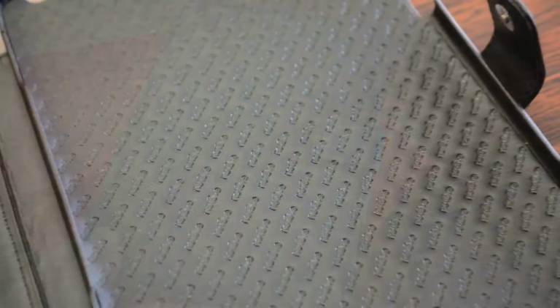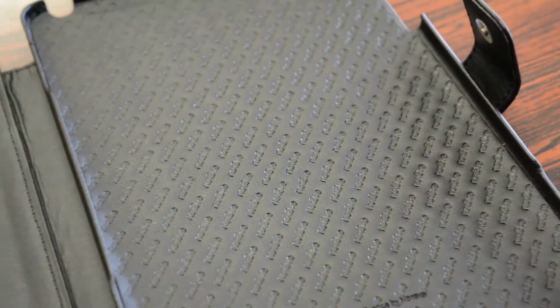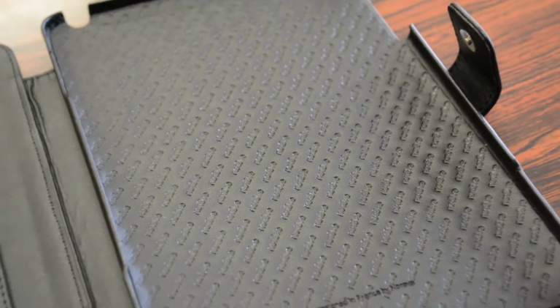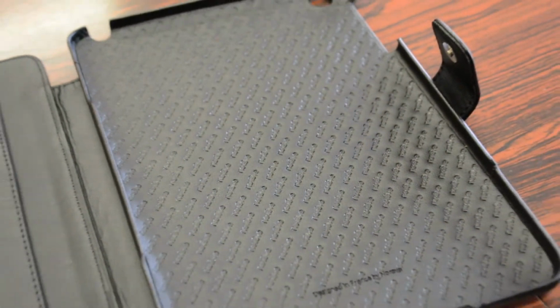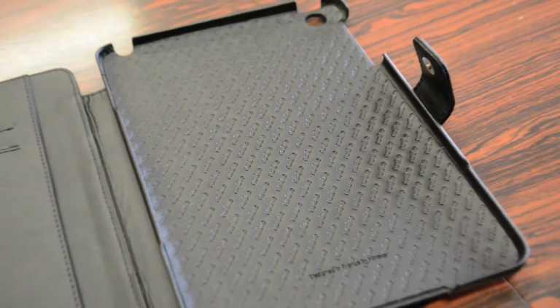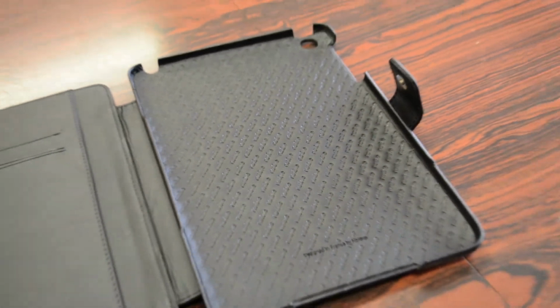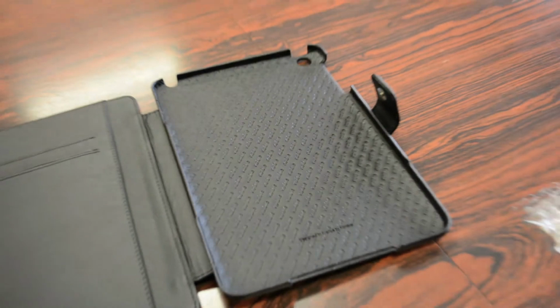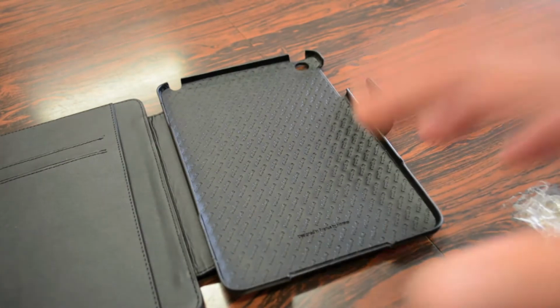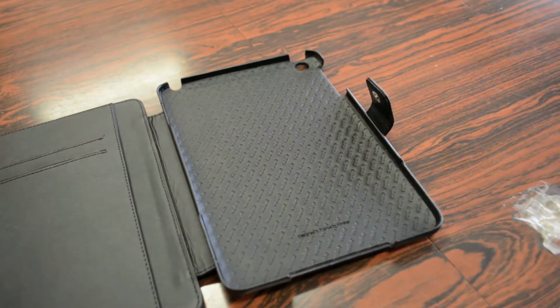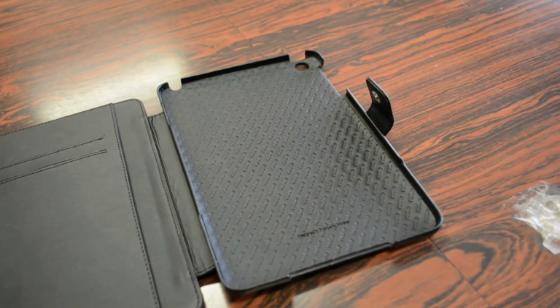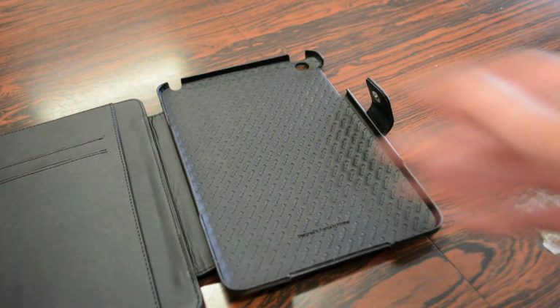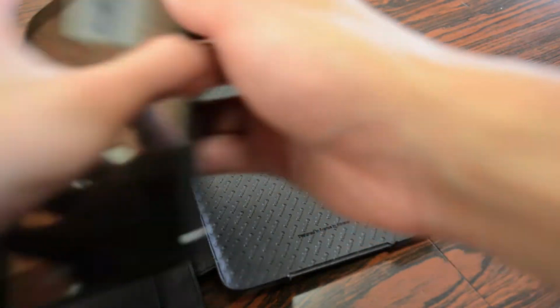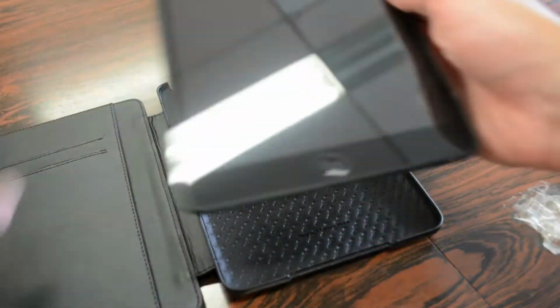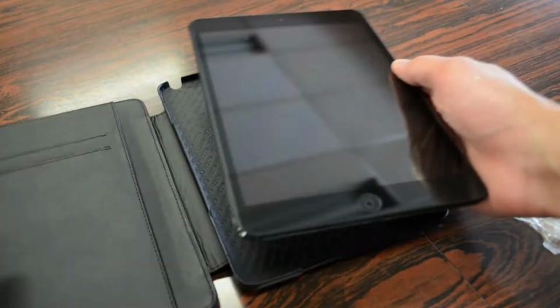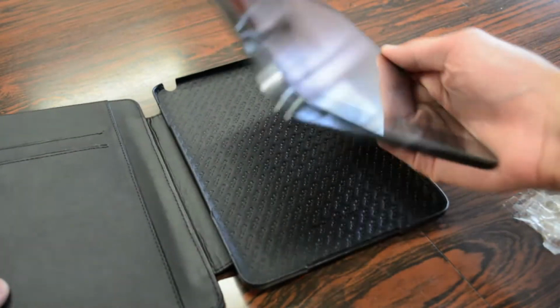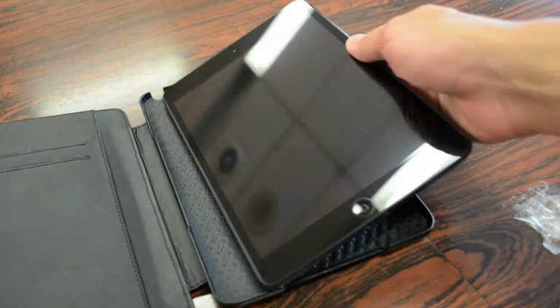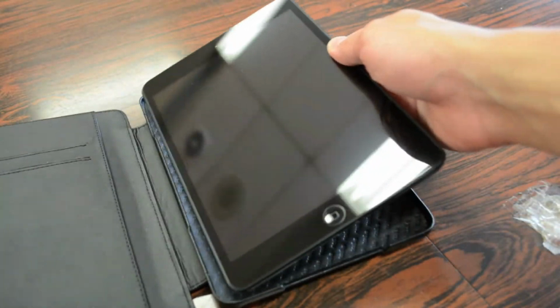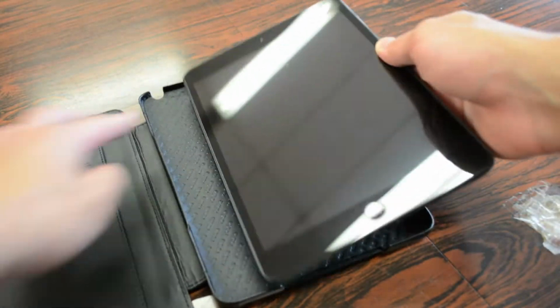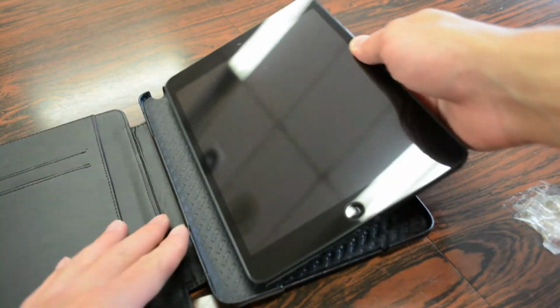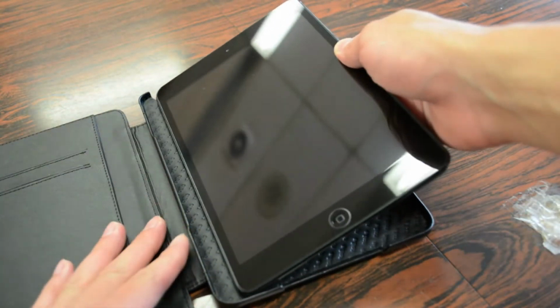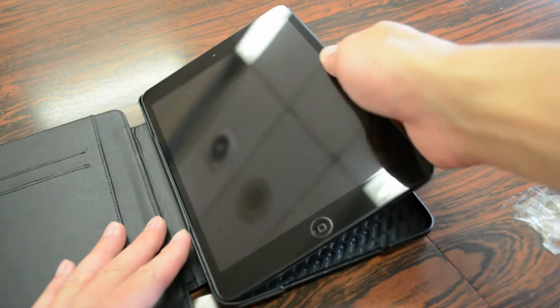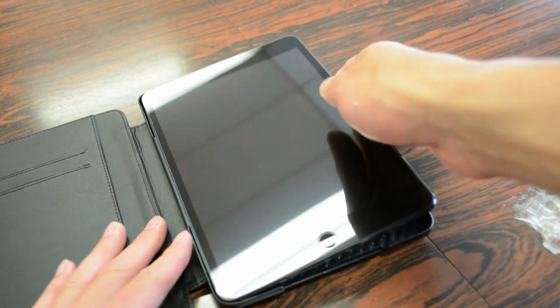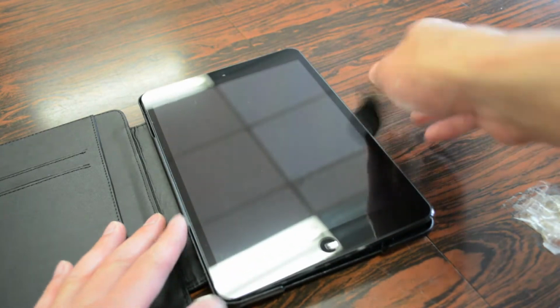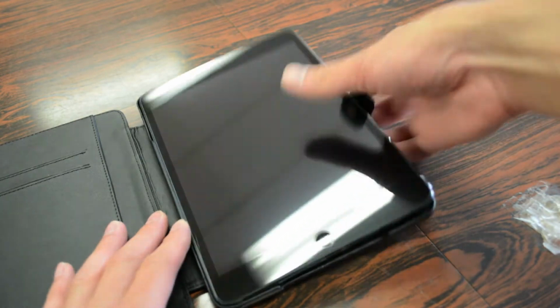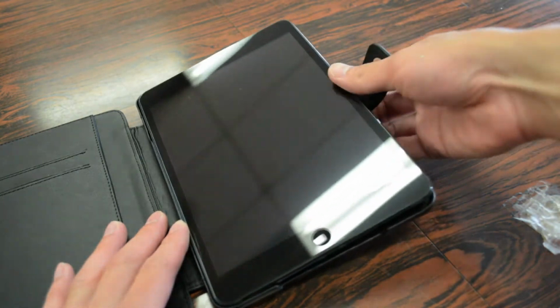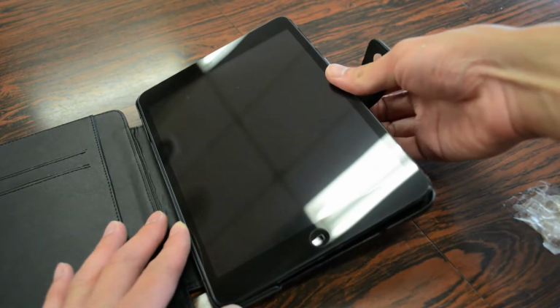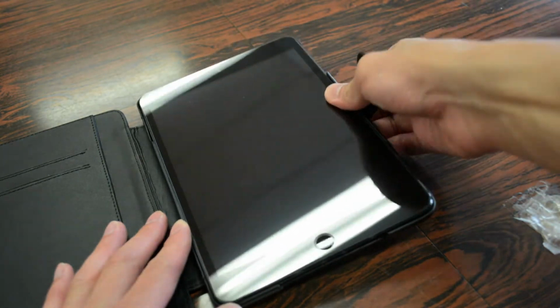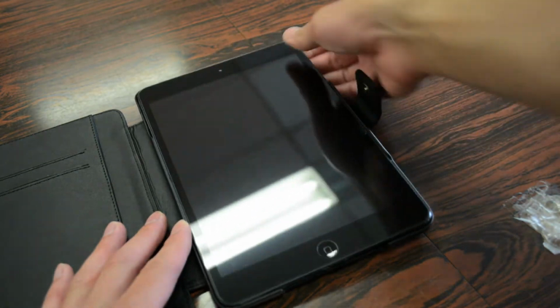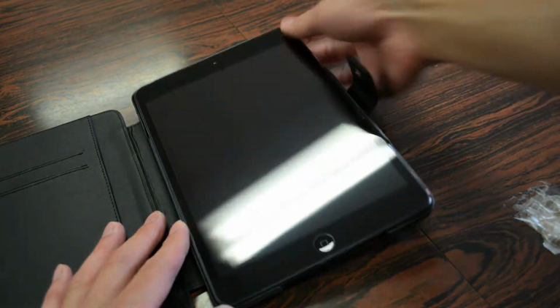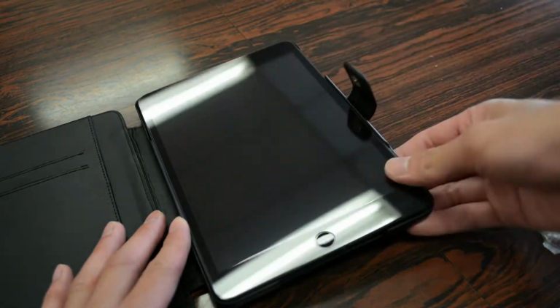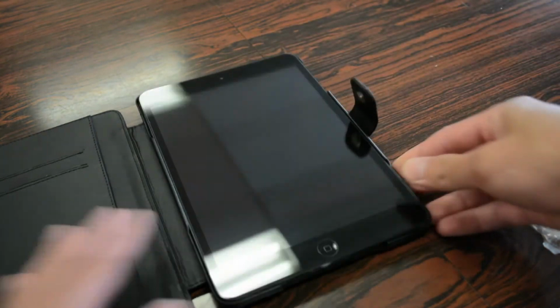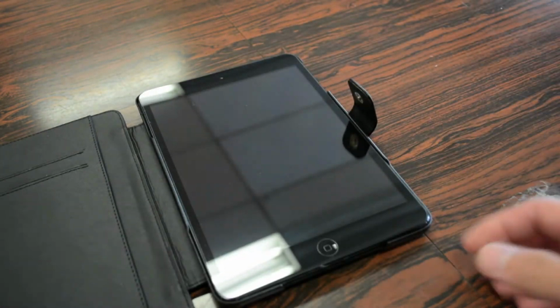To install the case onto the iPad mini is very simple. It is a snap-on solid case. I would go left side first because that's where the long edge is and just snap it into place. And it's that simple.